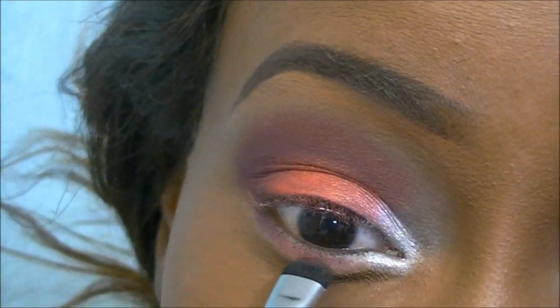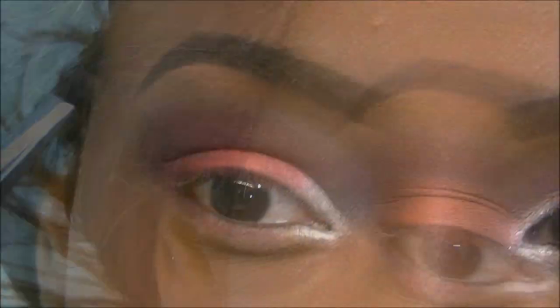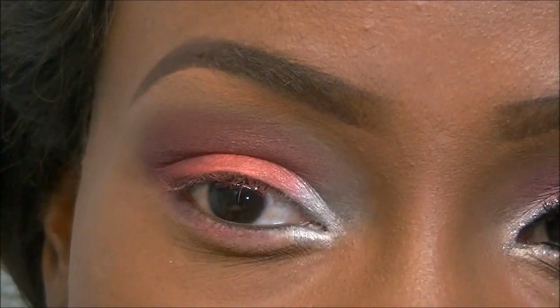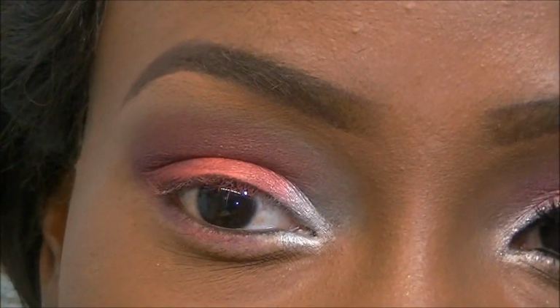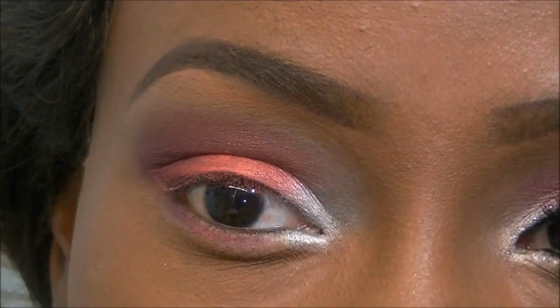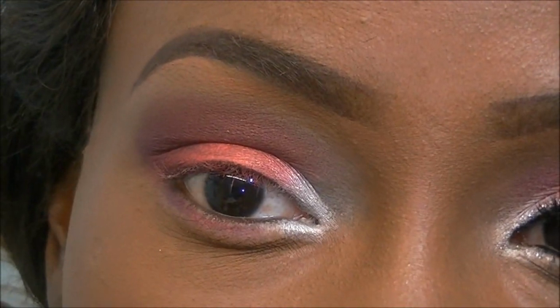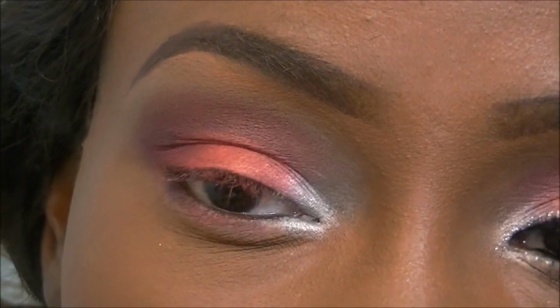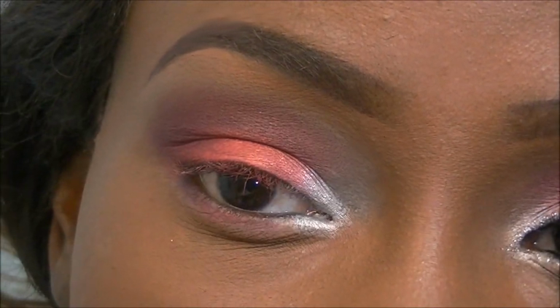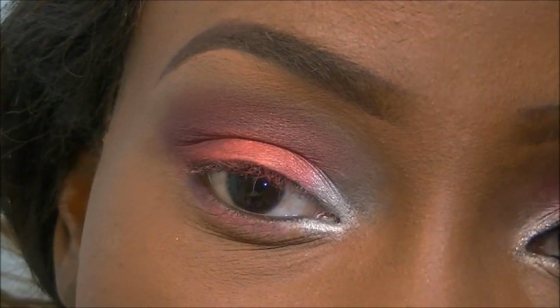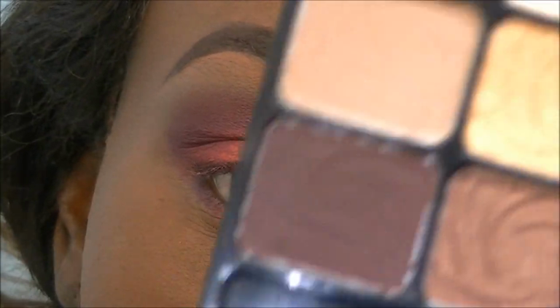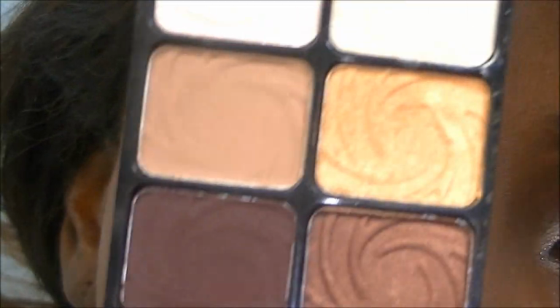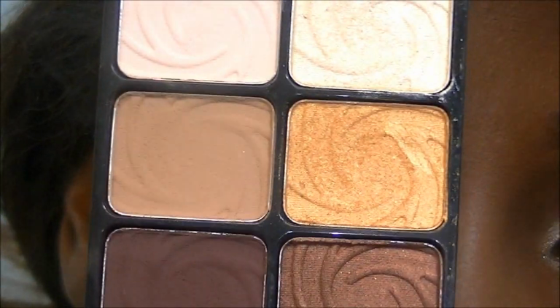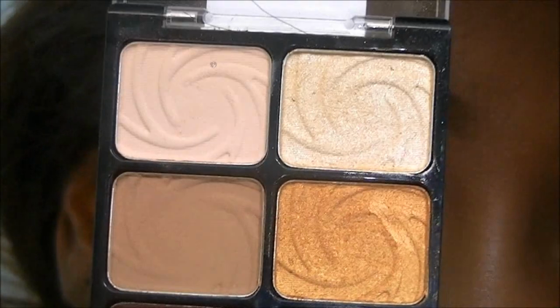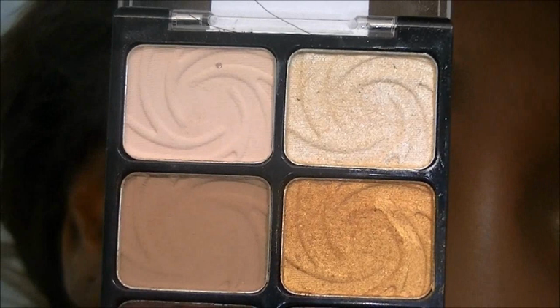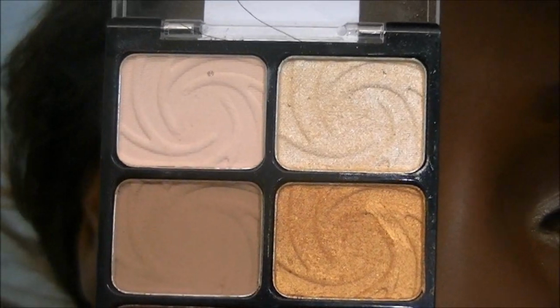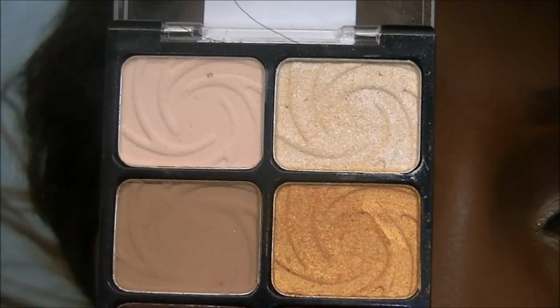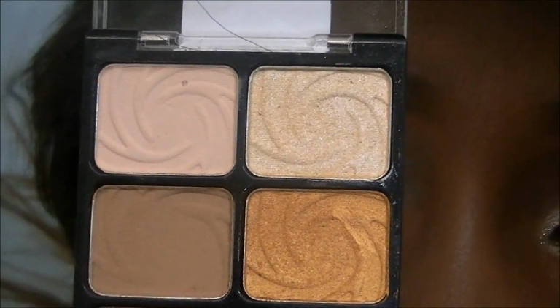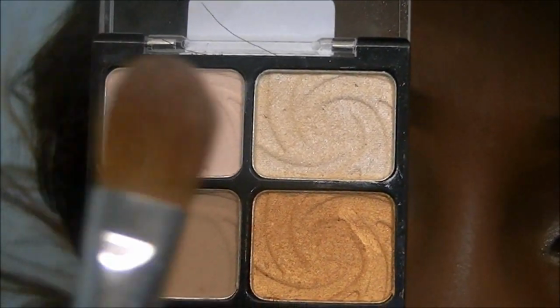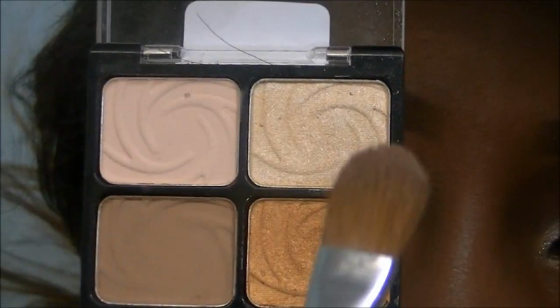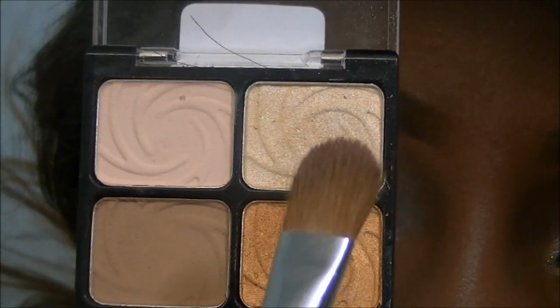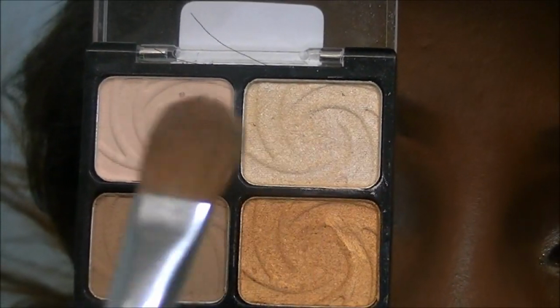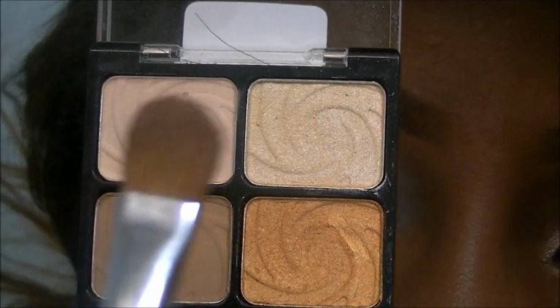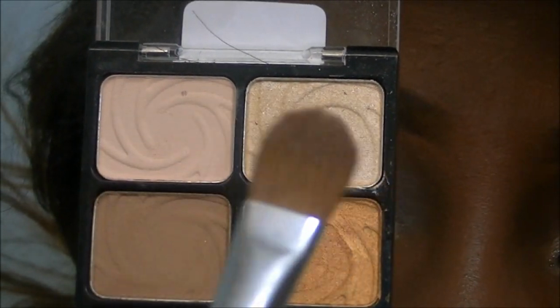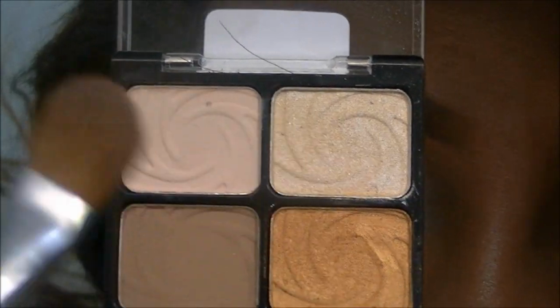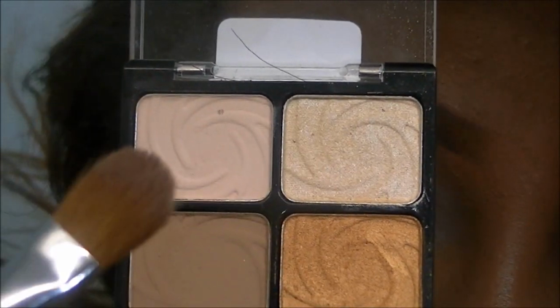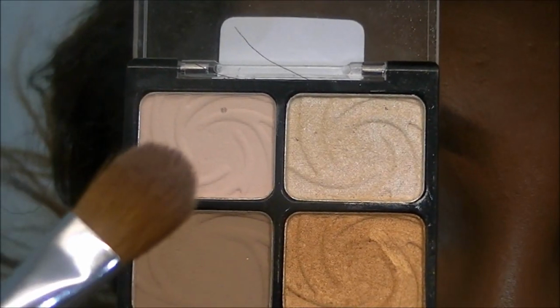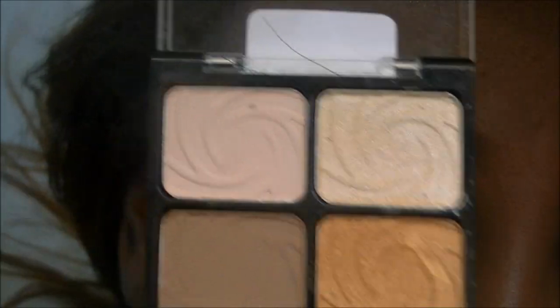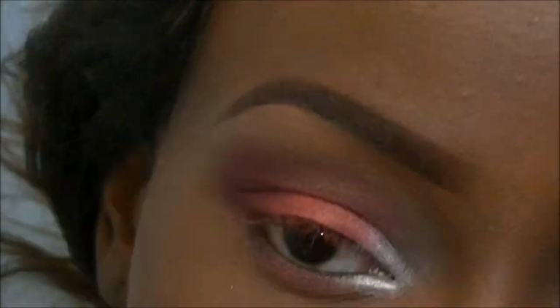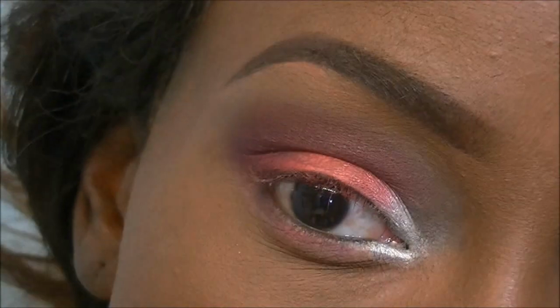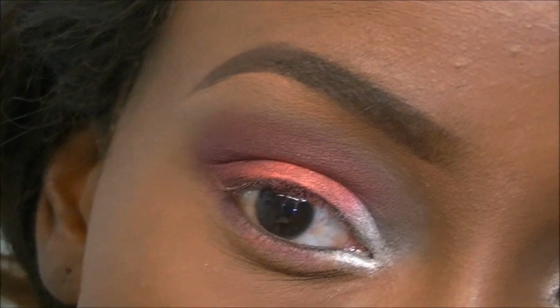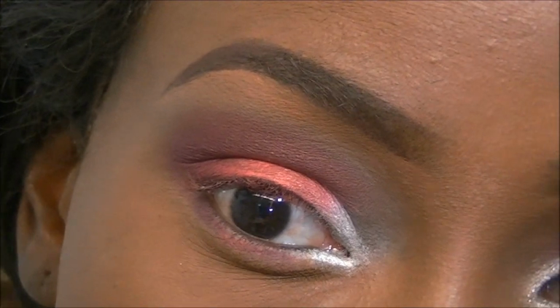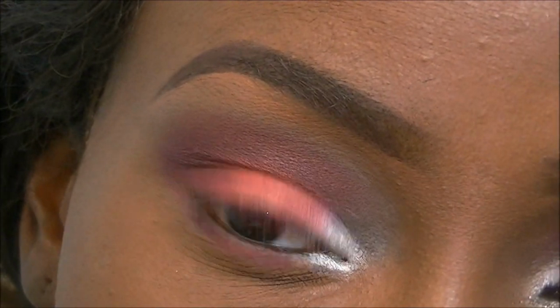For a highlight color I'm taking the Wet n Wild Vanity palette, using both shades at the top with the flat shader brush, and applying that to my brow bone.